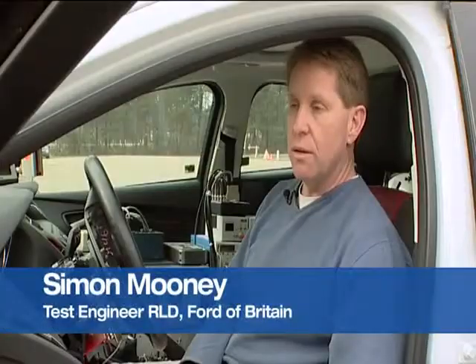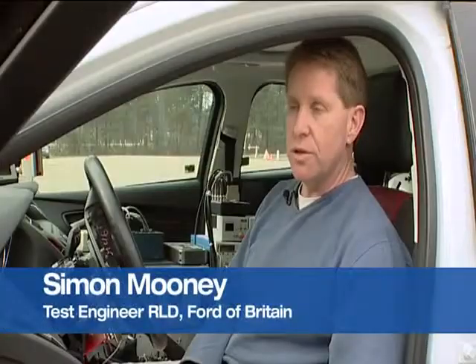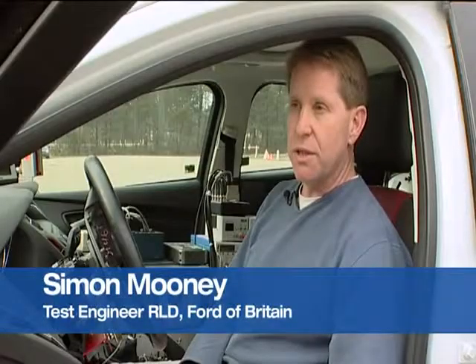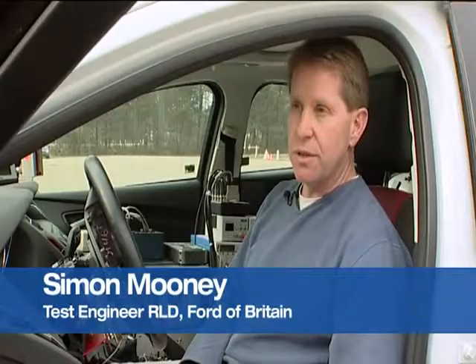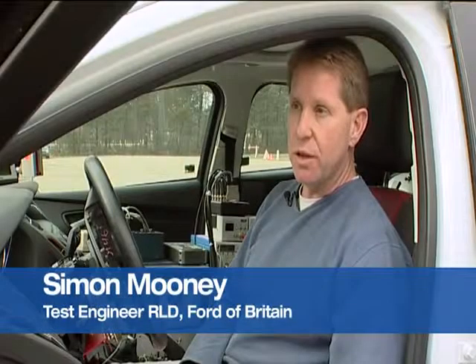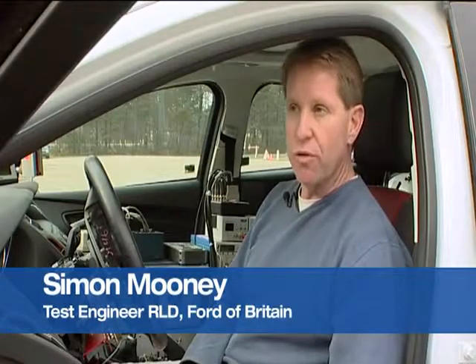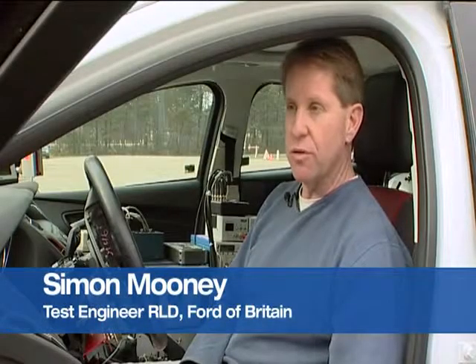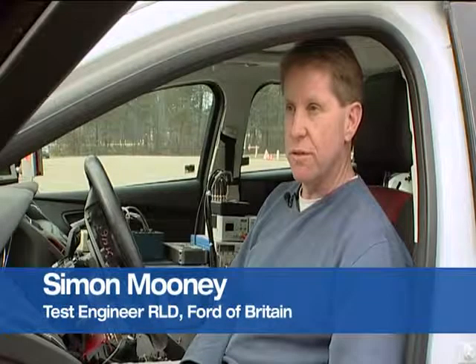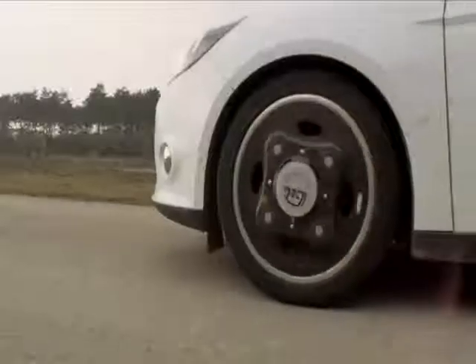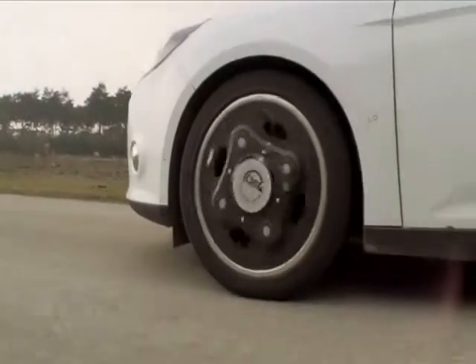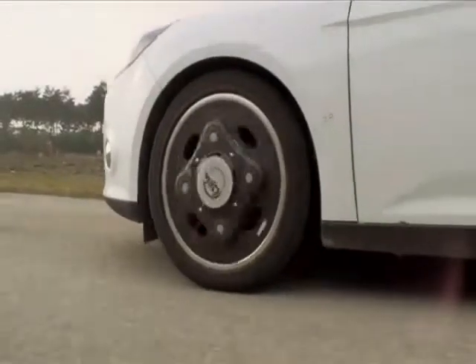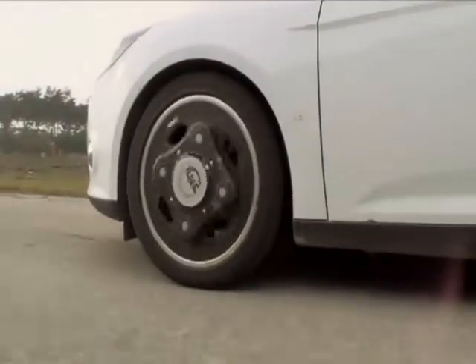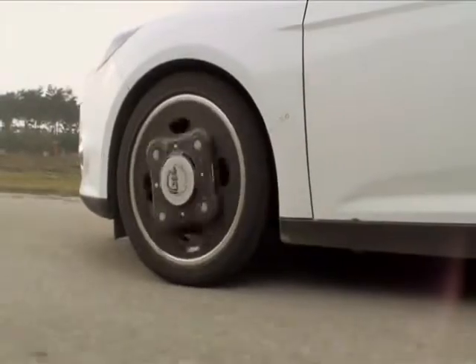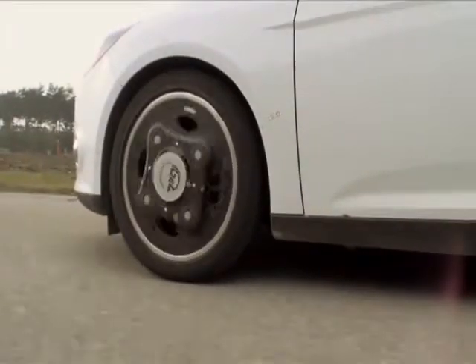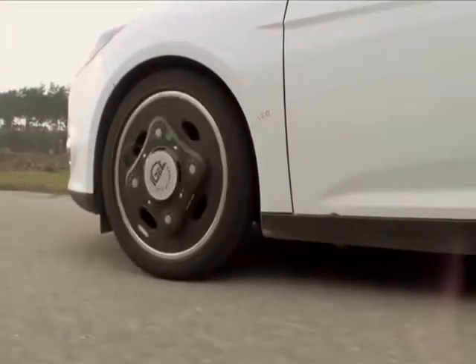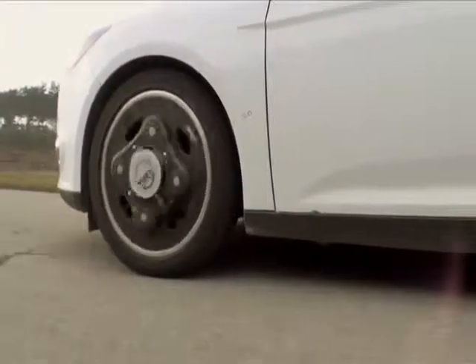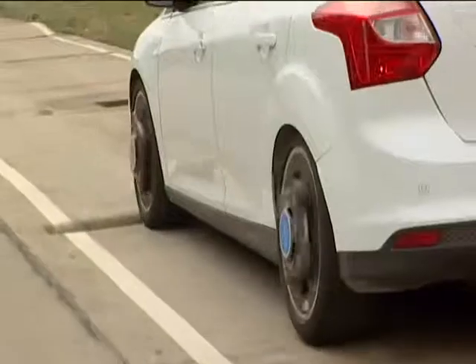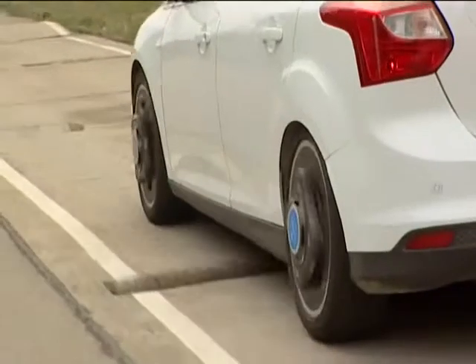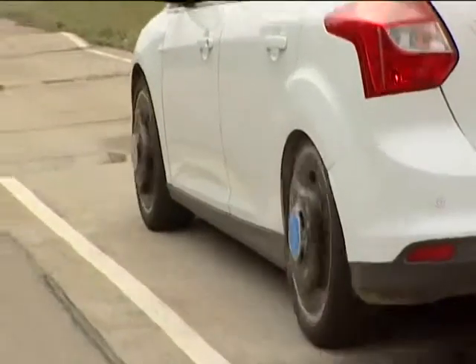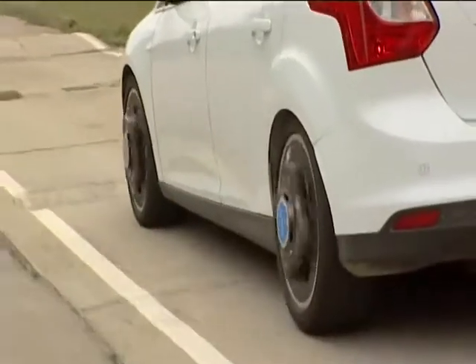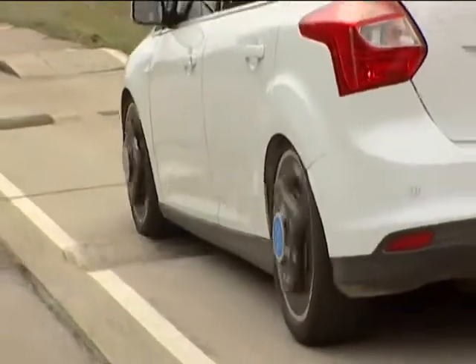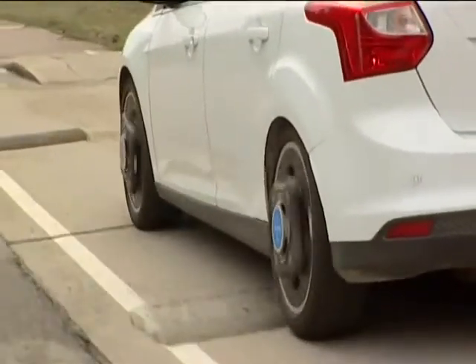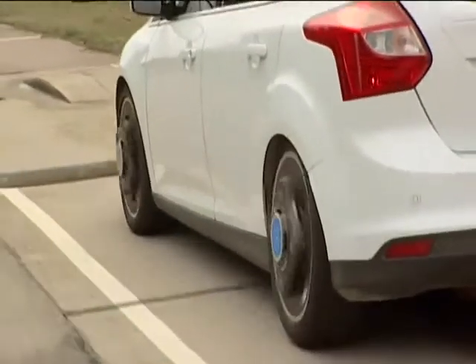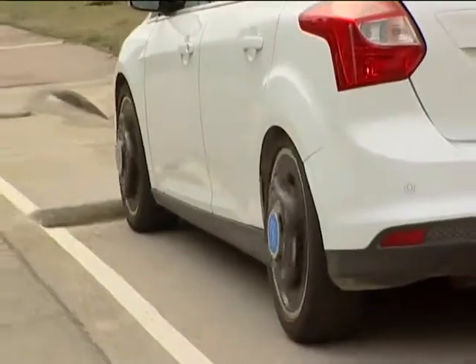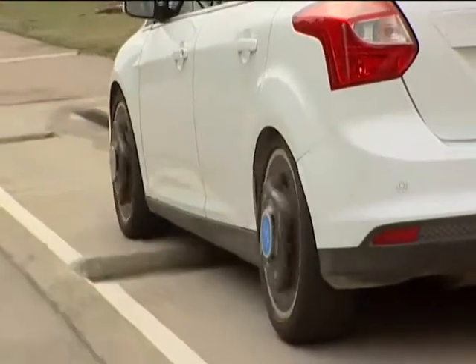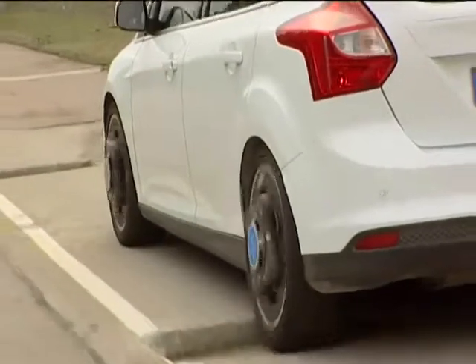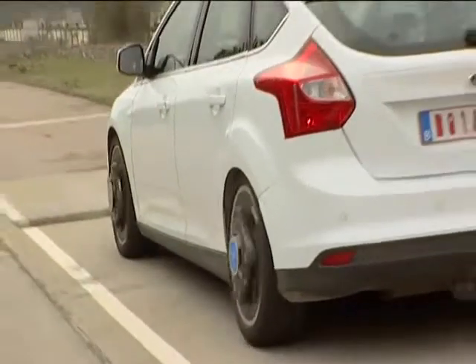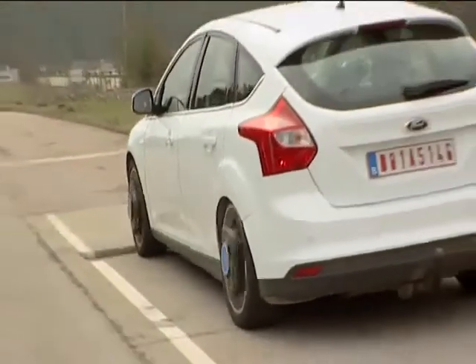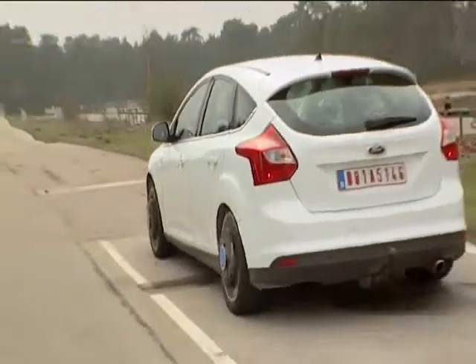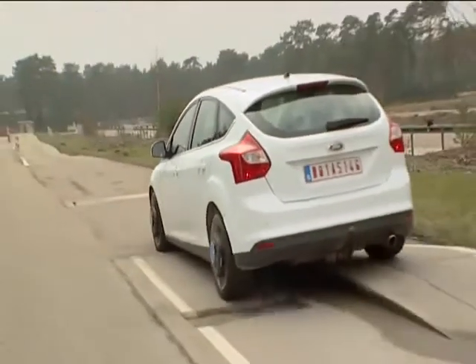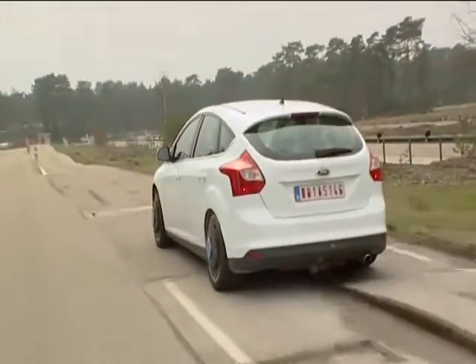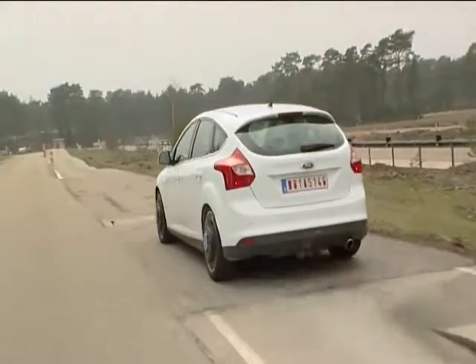We use specially instrumented wheels on all four corners of the Focus, which measure the load in three directions. On this vehicle there are various sensors totalling some 200 extra channels to capture the data.